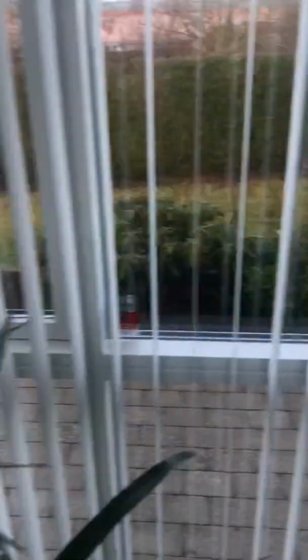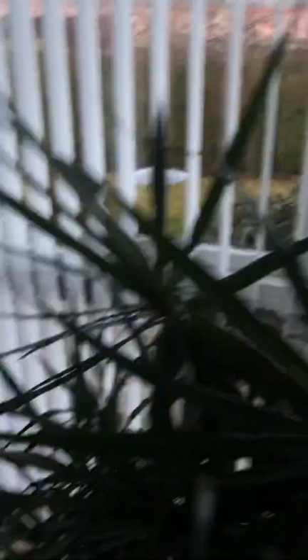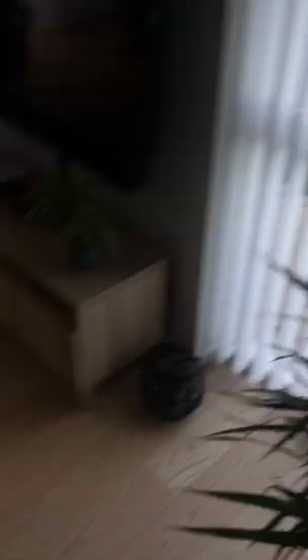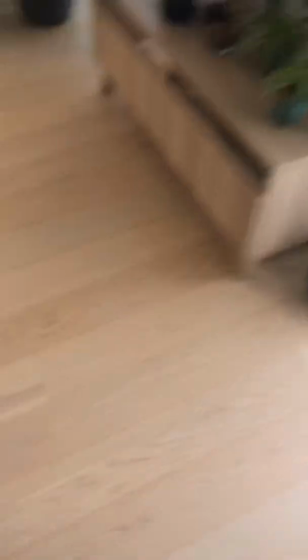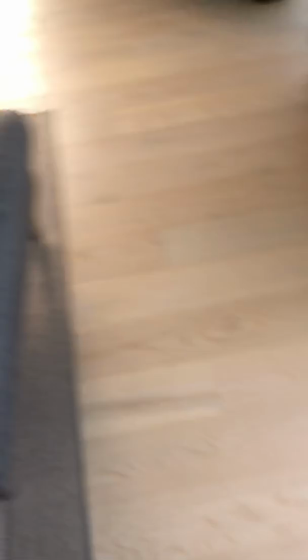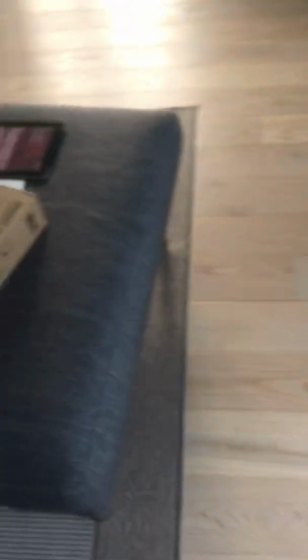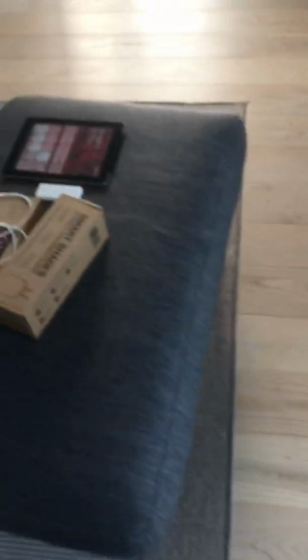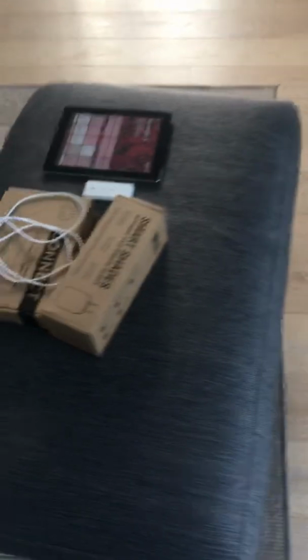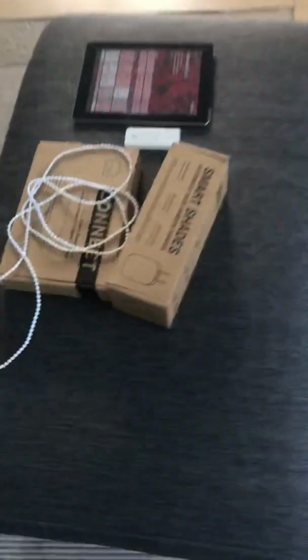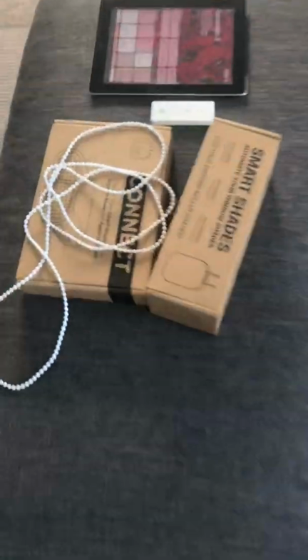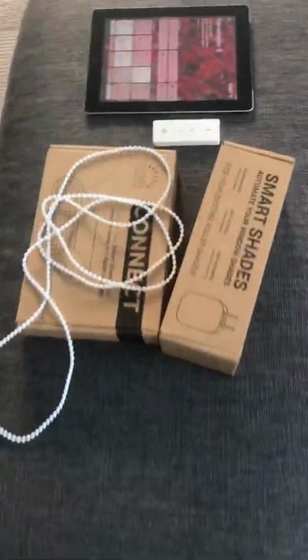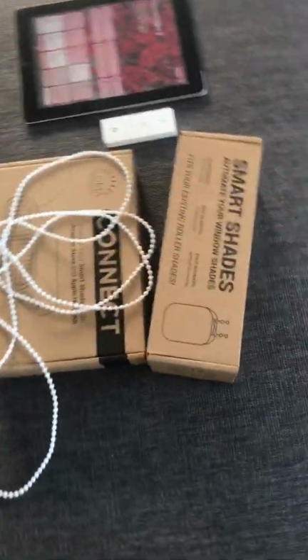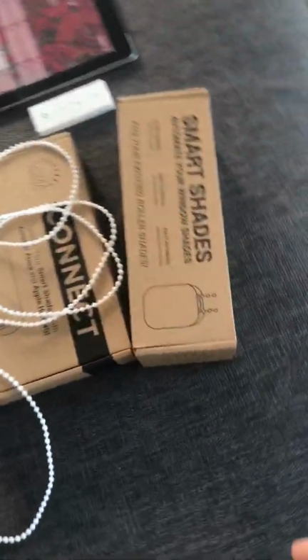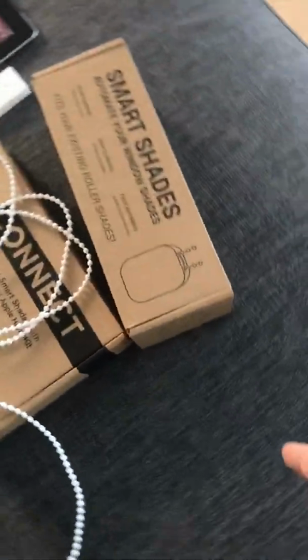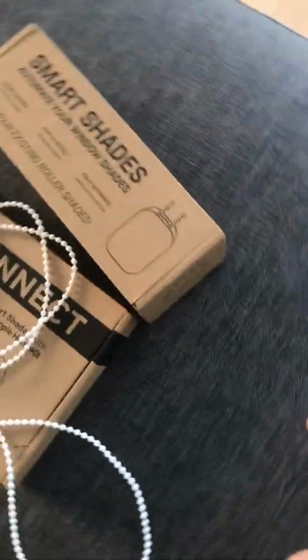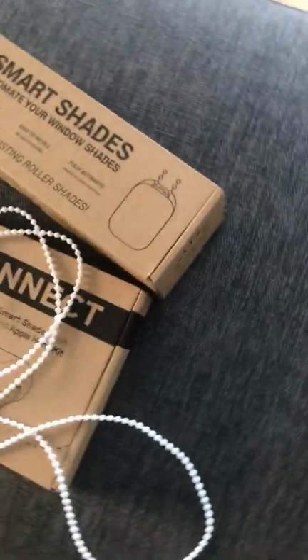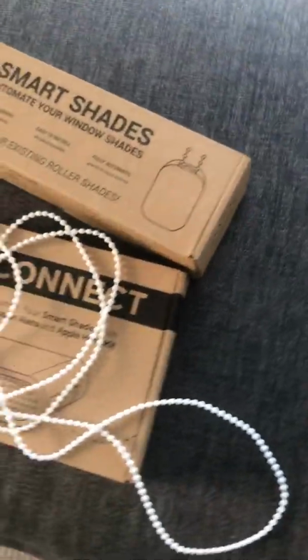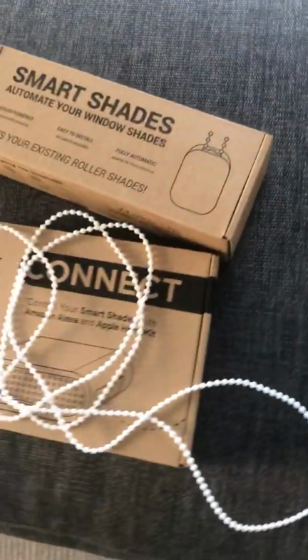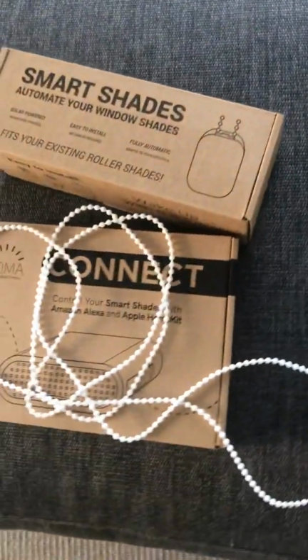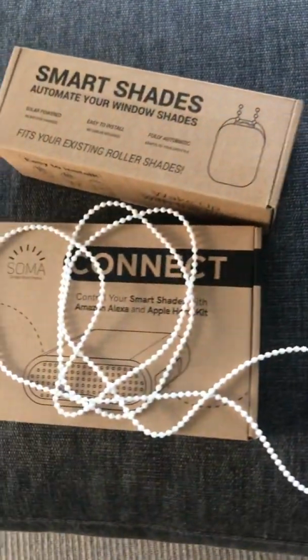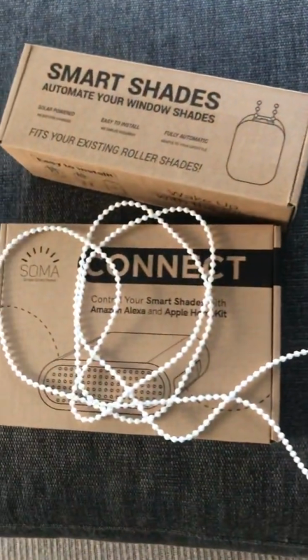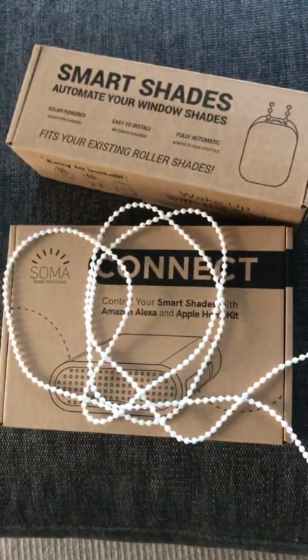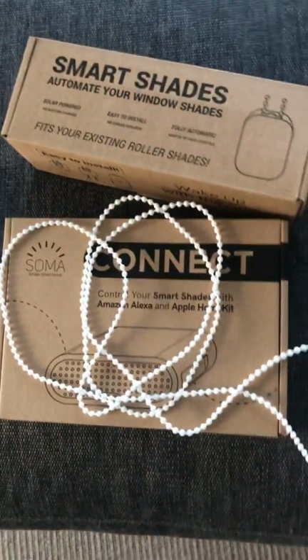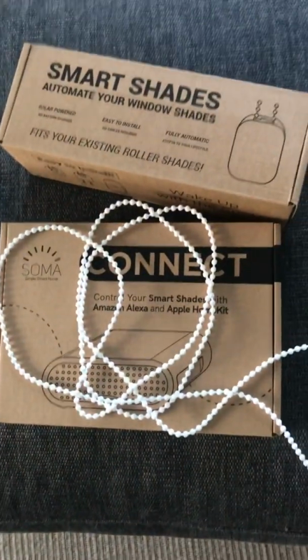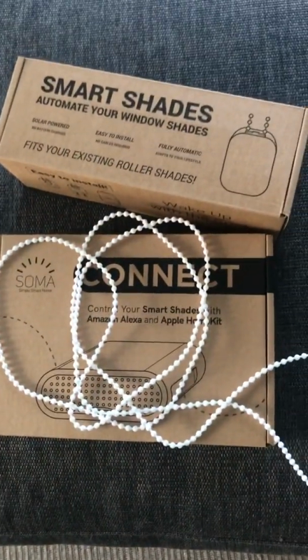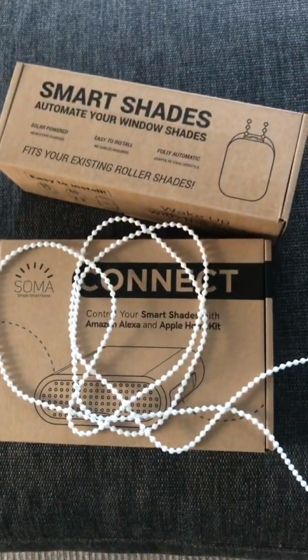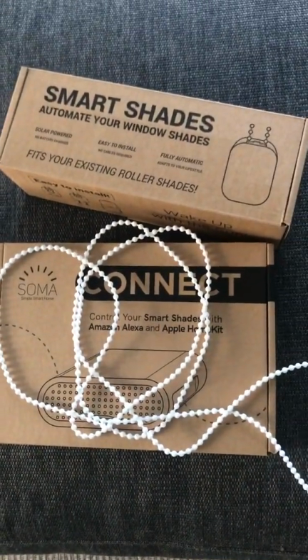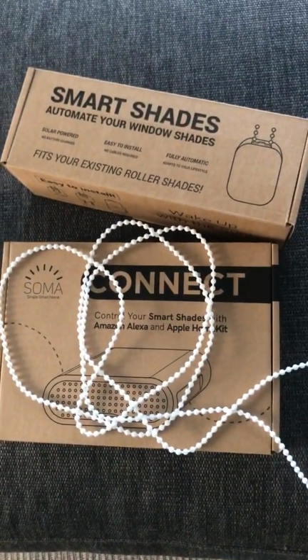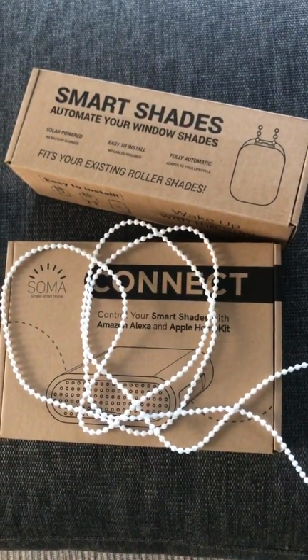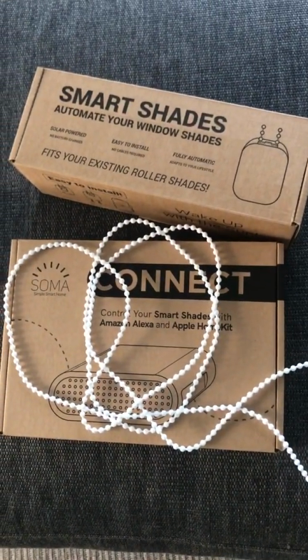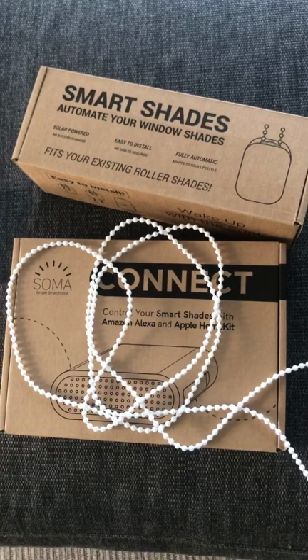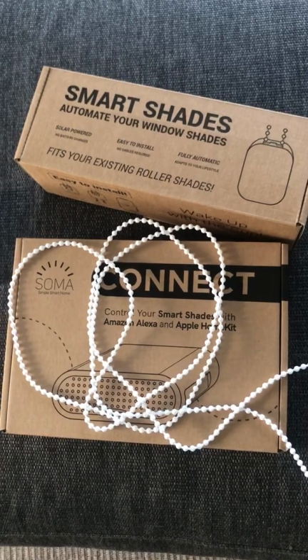That's the review of the Soma shades. Good luck with it.